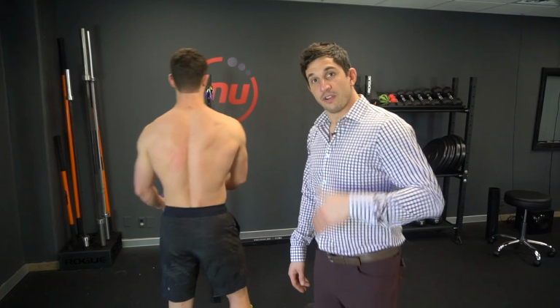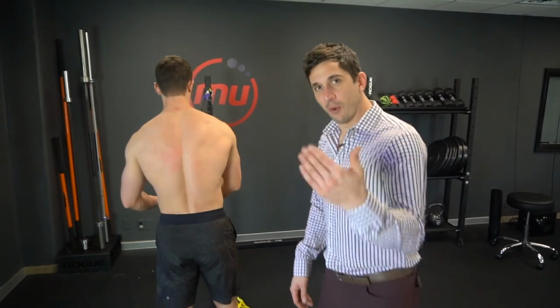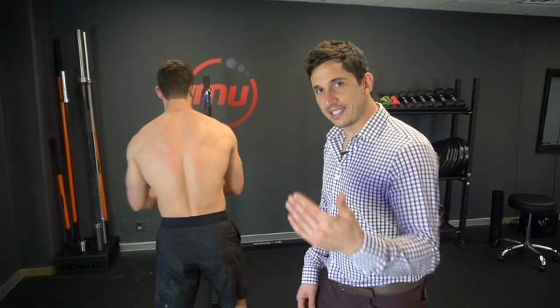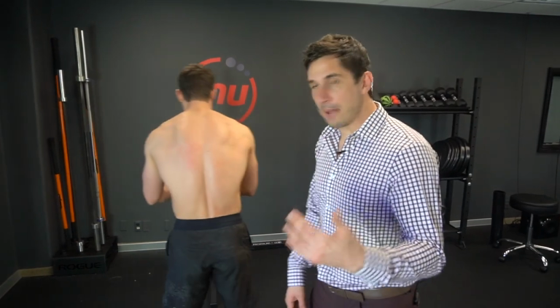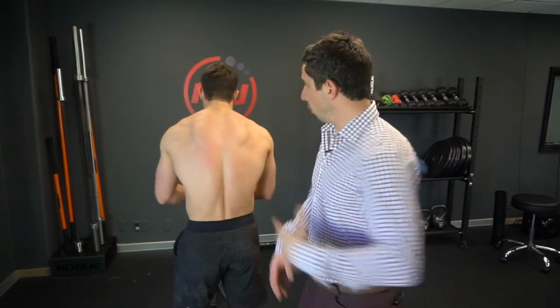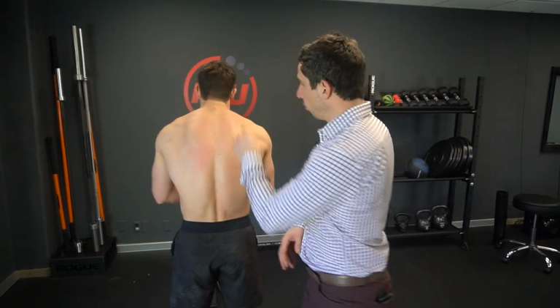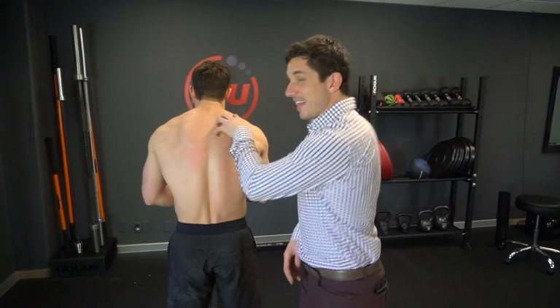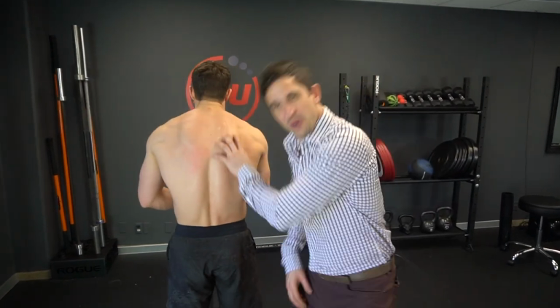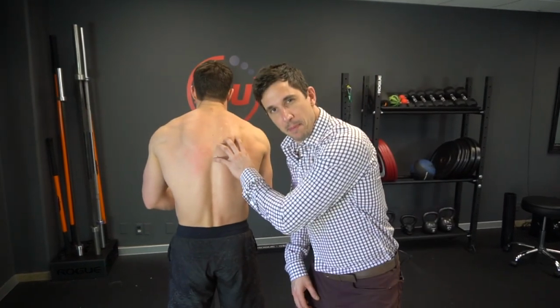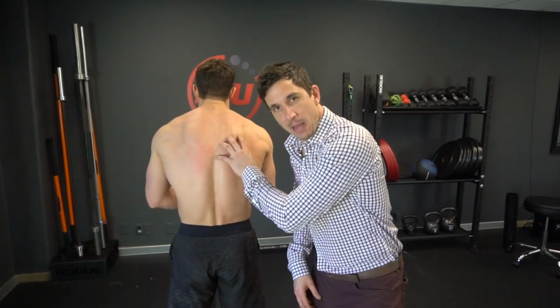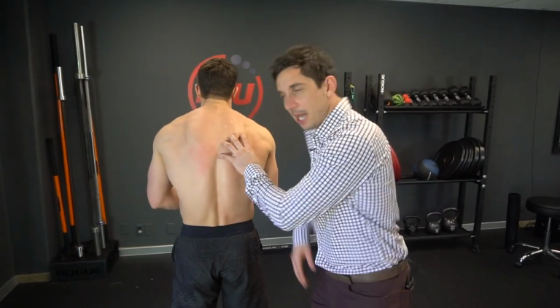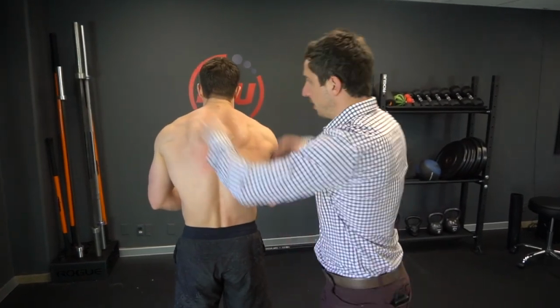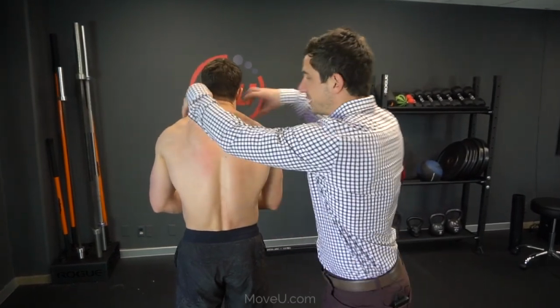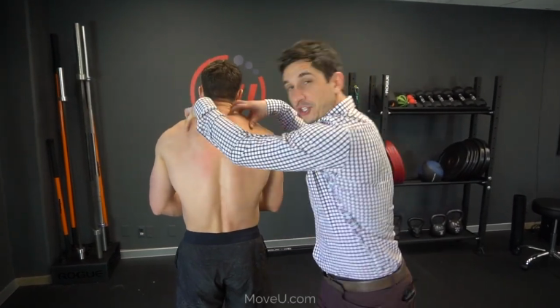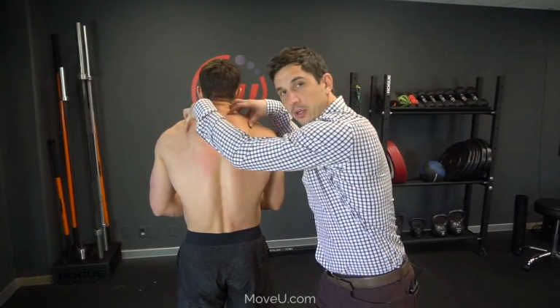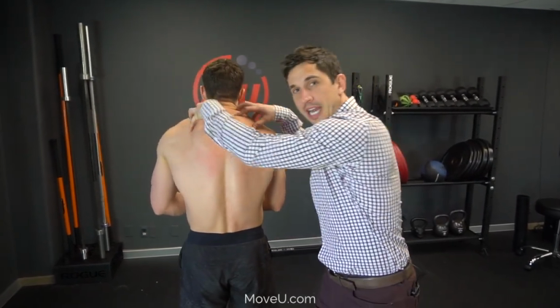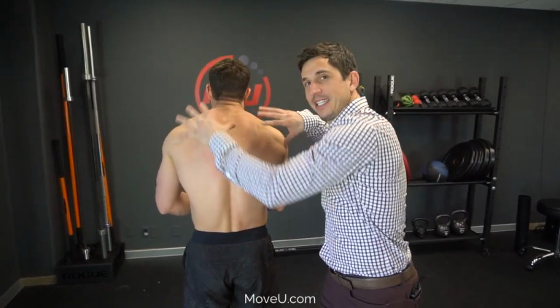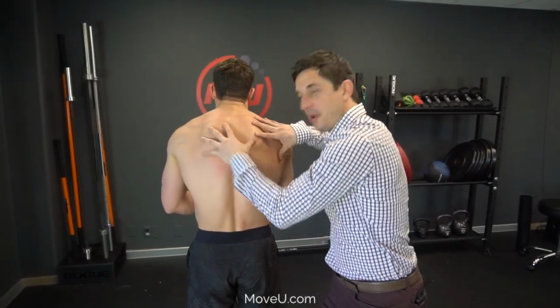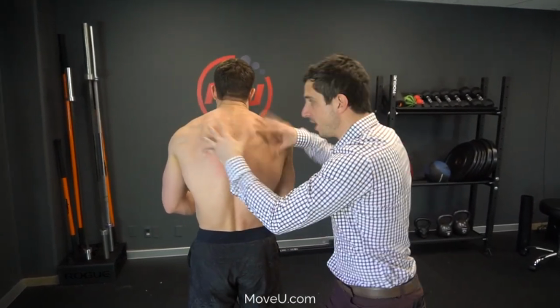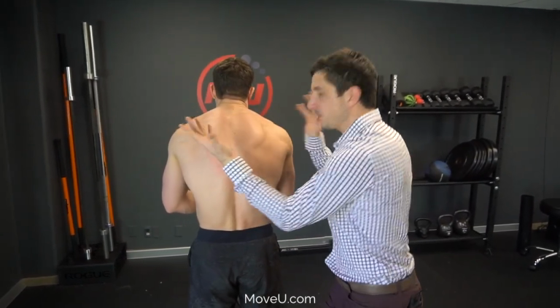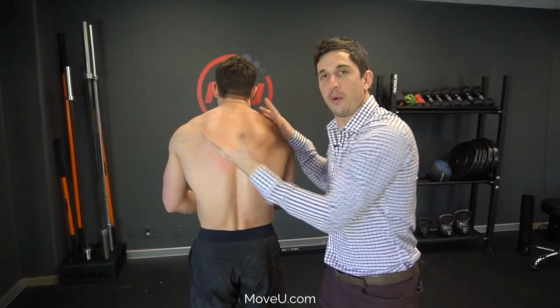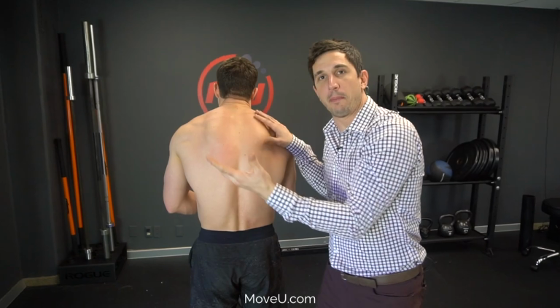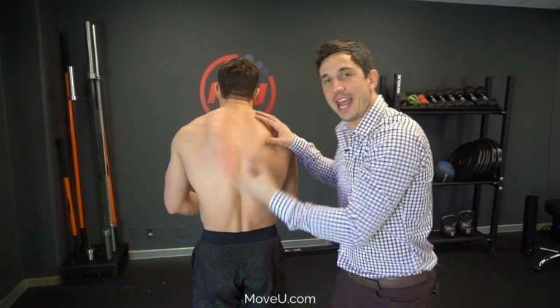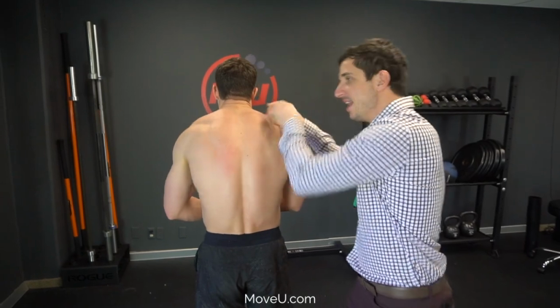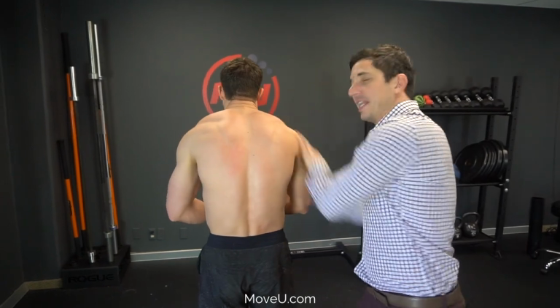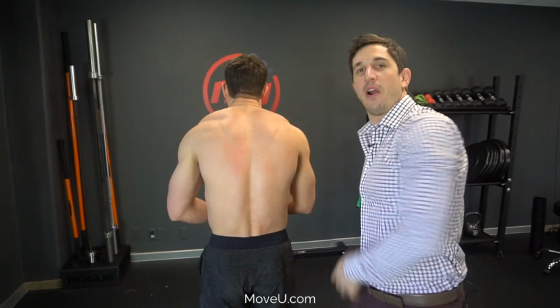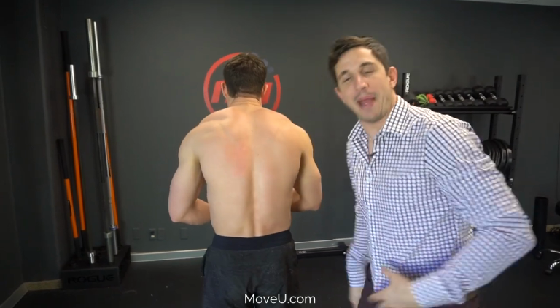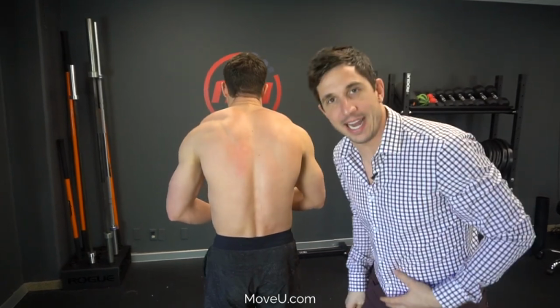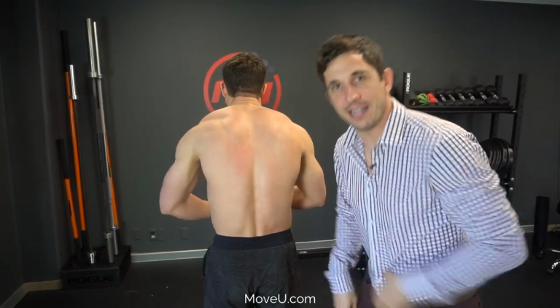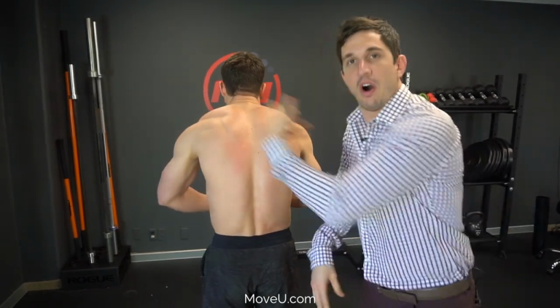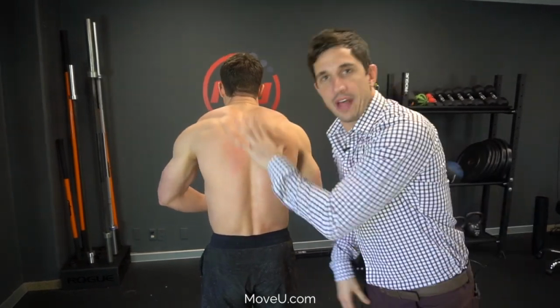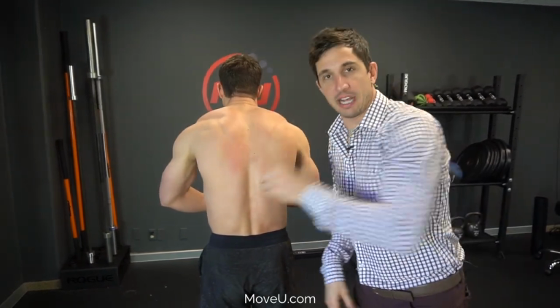Four steps to improving that rib that pops out of place, that shoulder tightness, that winging shoulder blade, the arm pain, all that stuff.